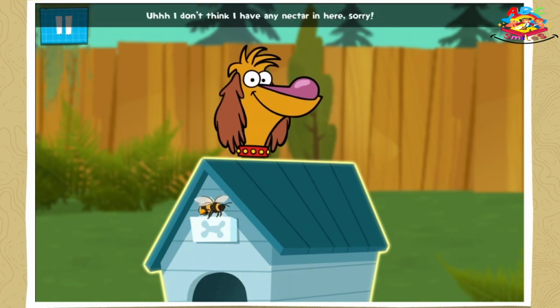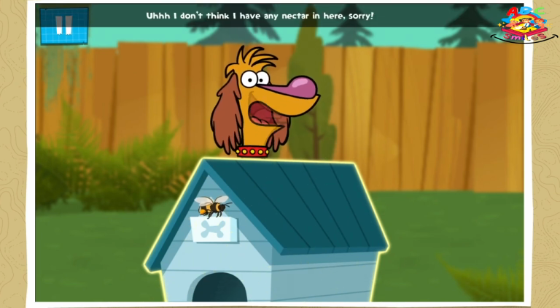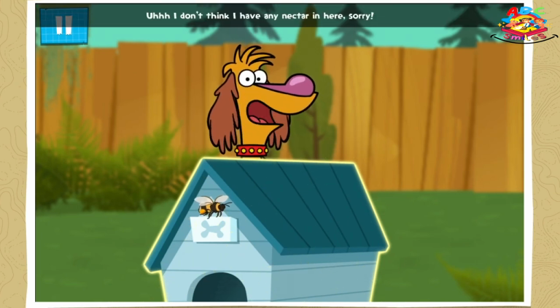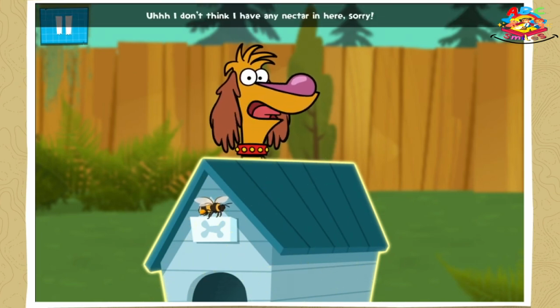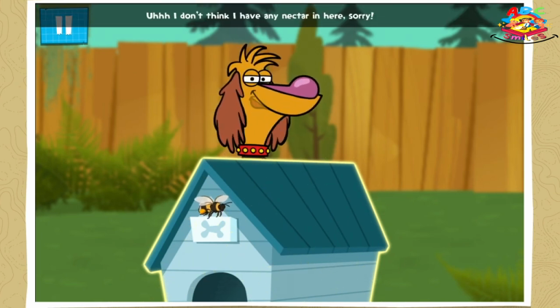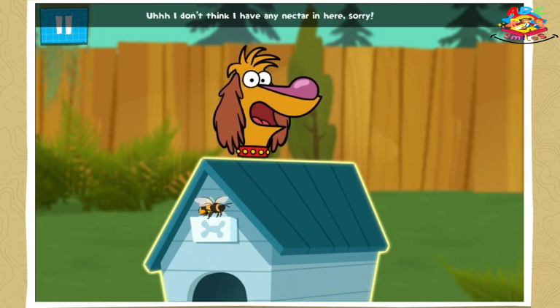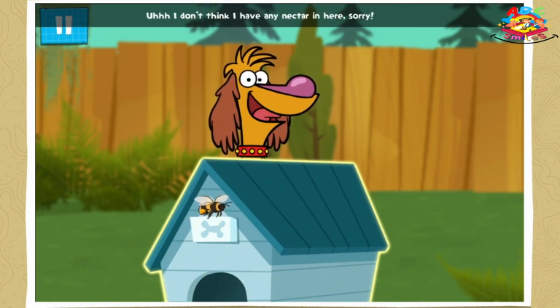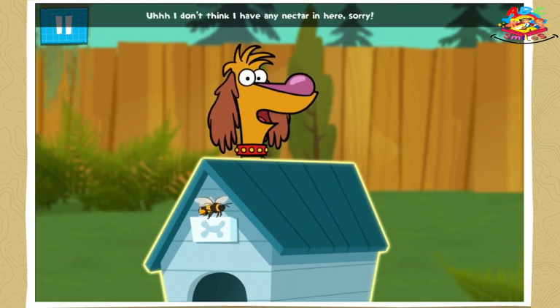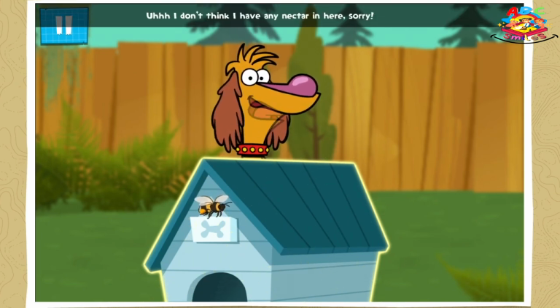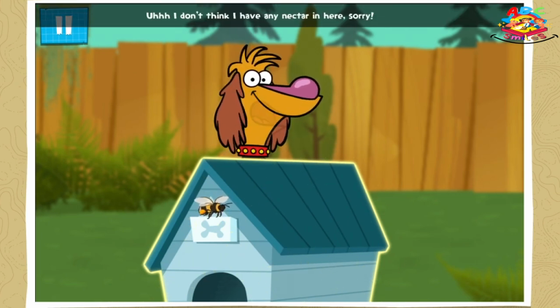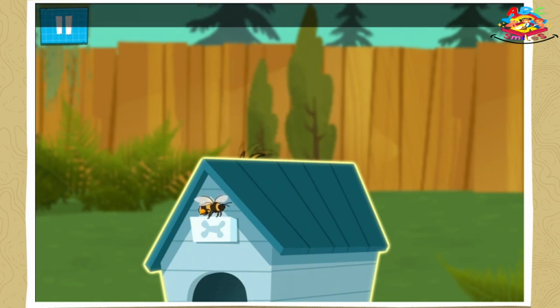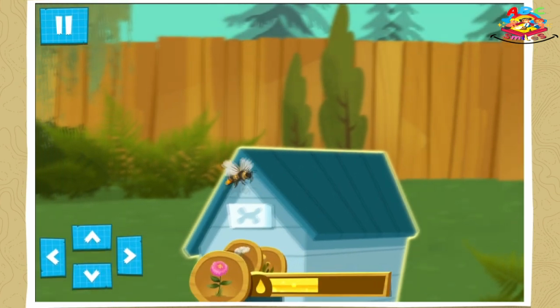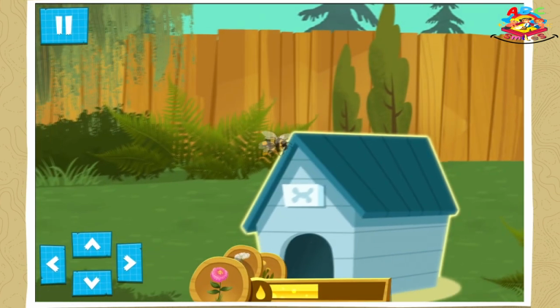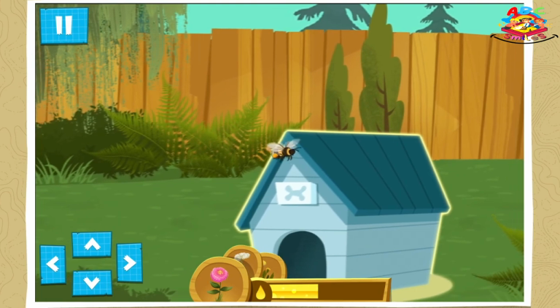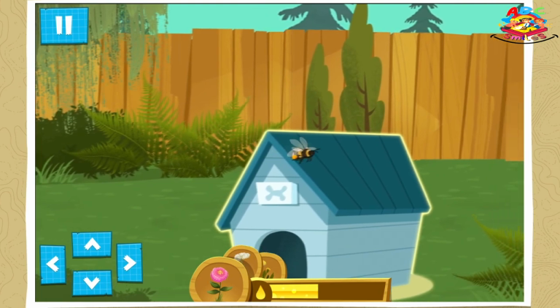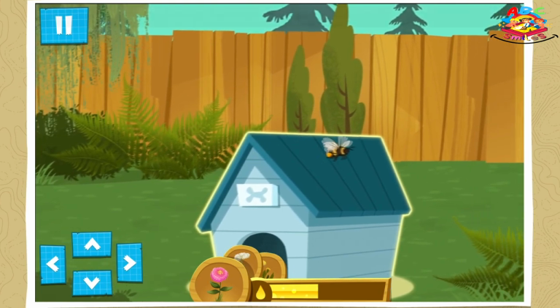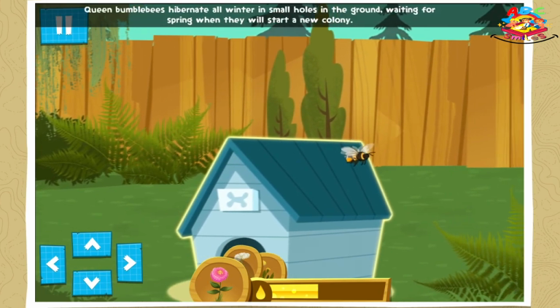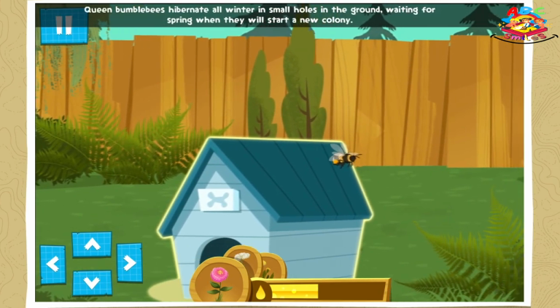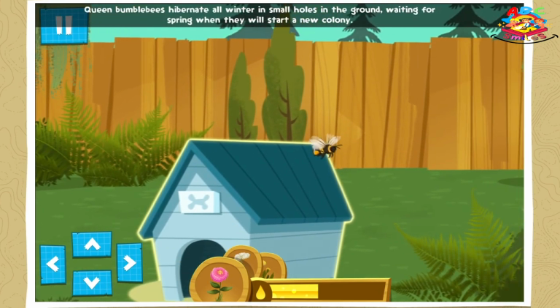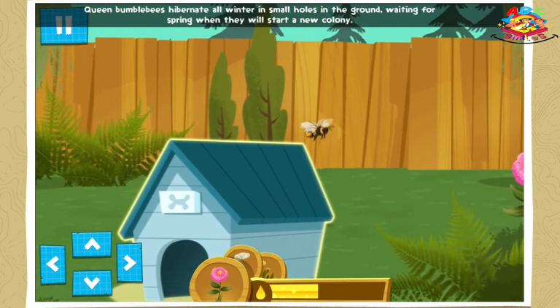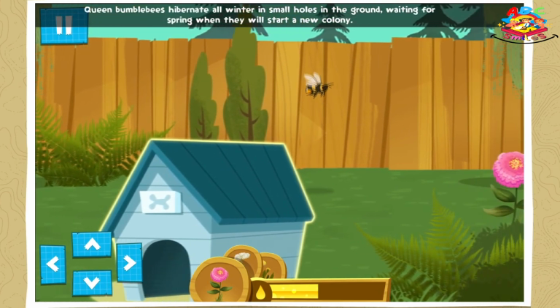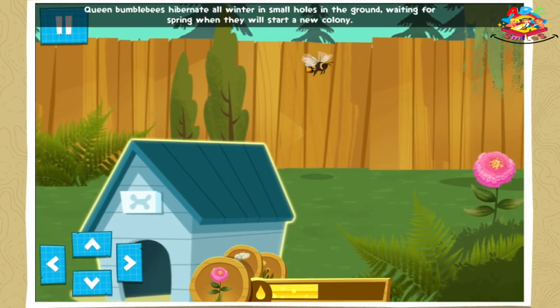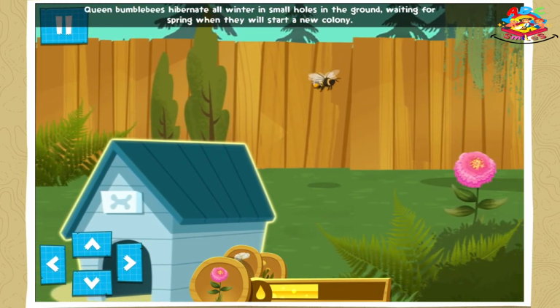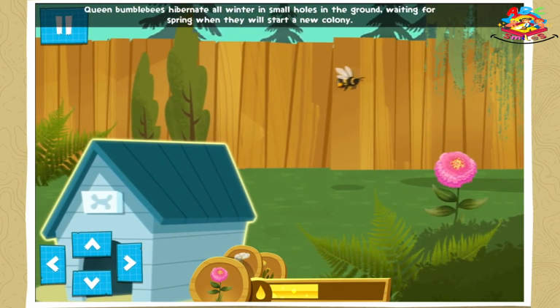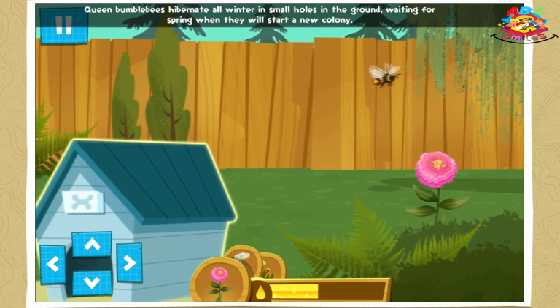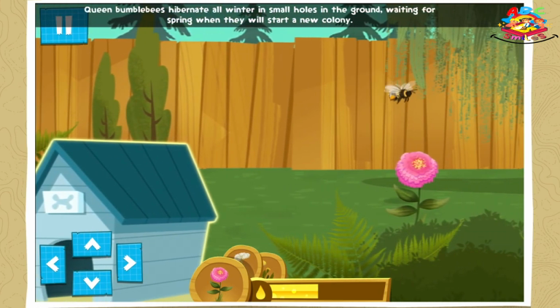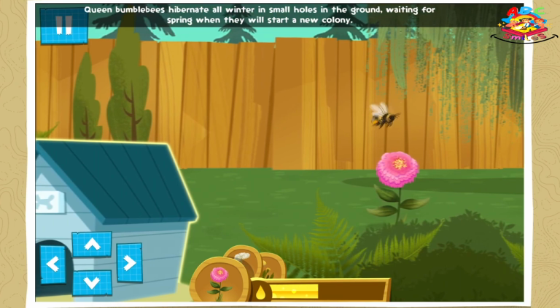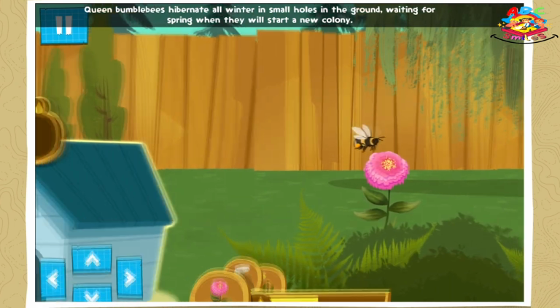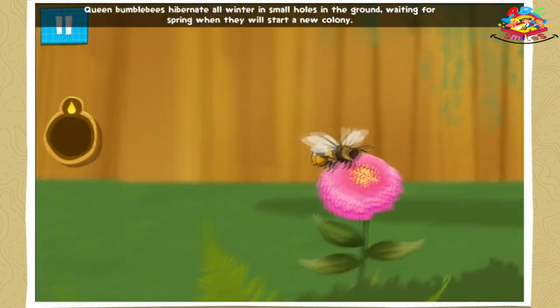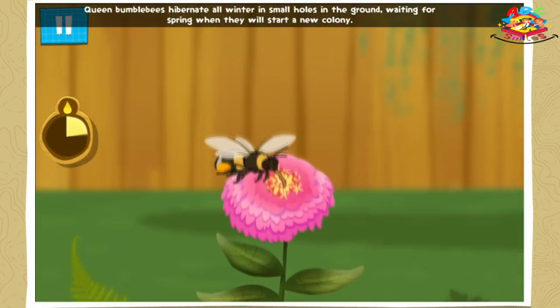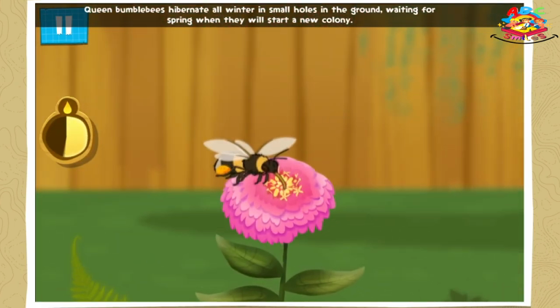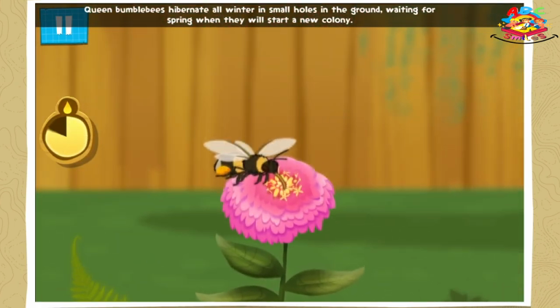I don't think I have any nectar in here. Sorry, little bee! Queen bumblebees hibernate all winter in small holes in the ground, waiting for spring when they will start a new colony!